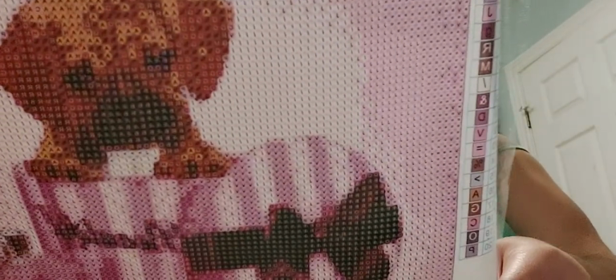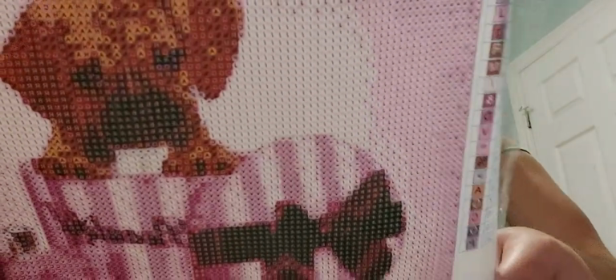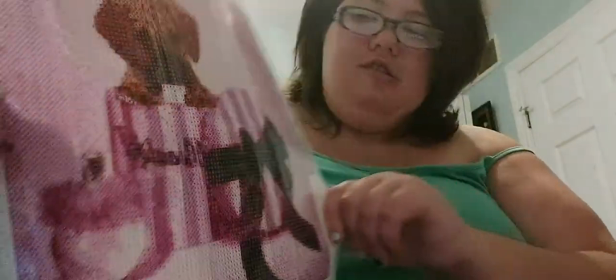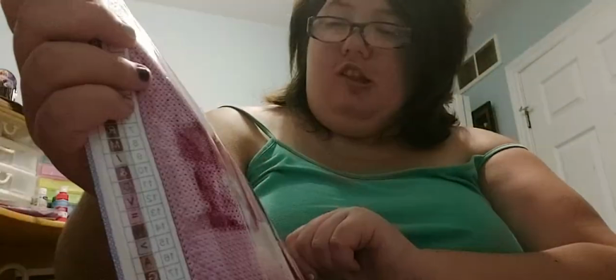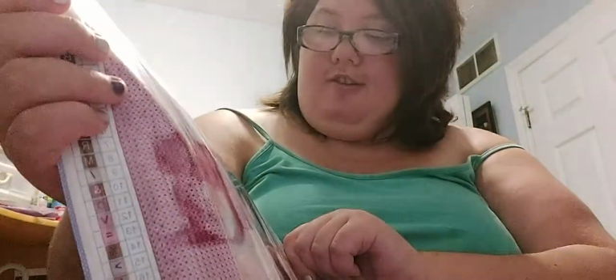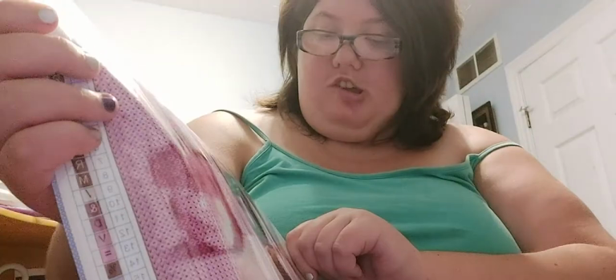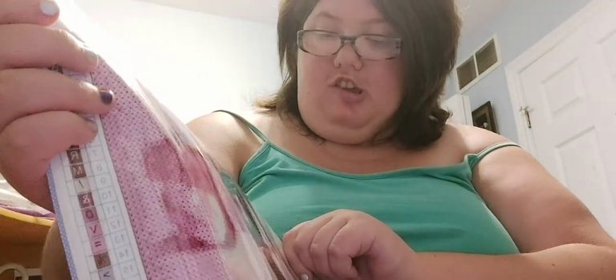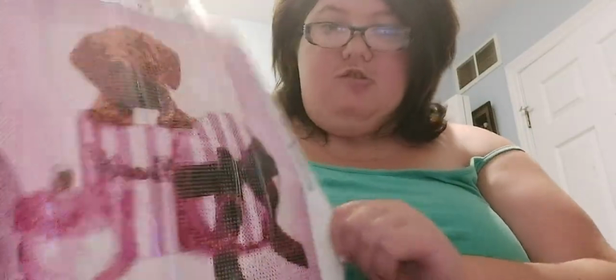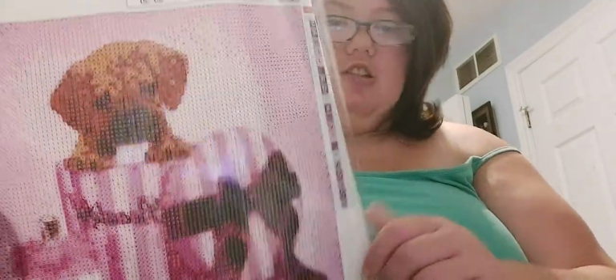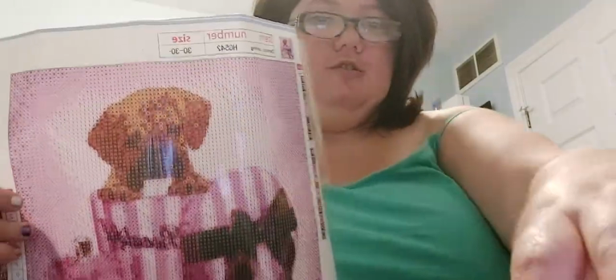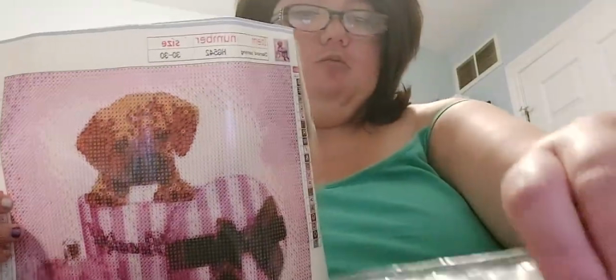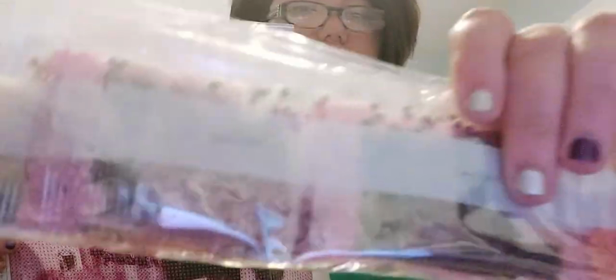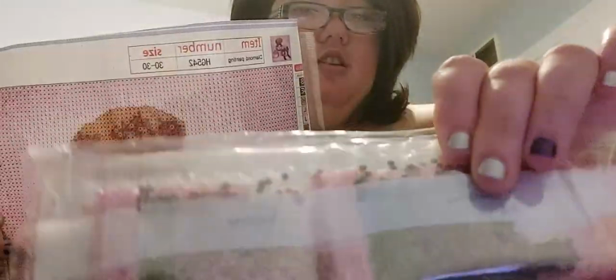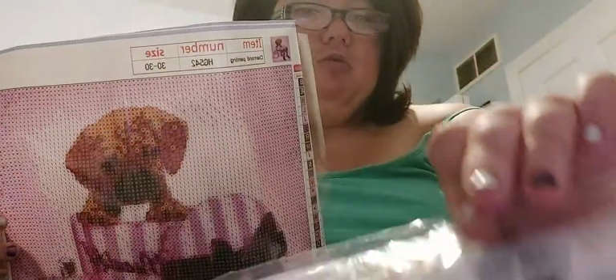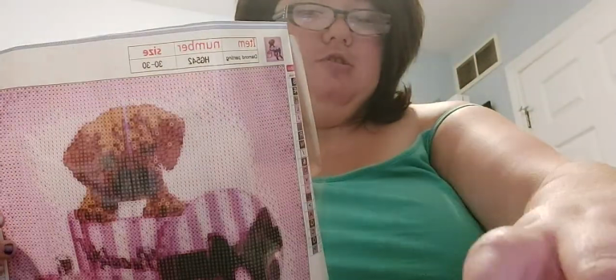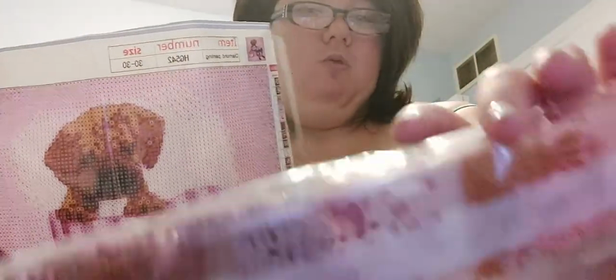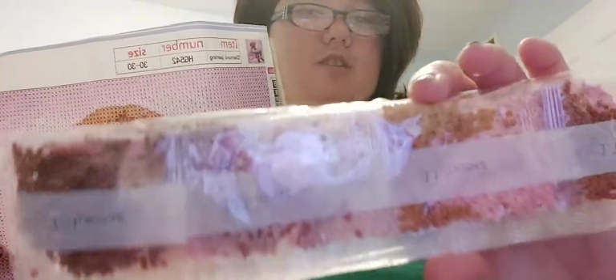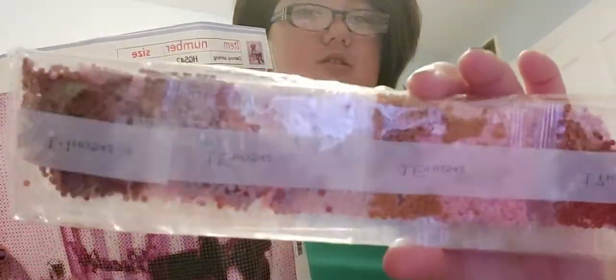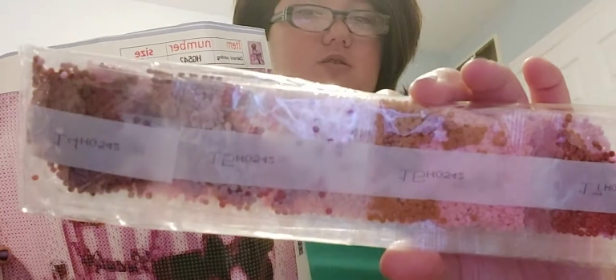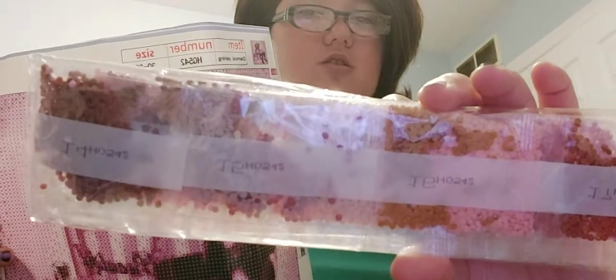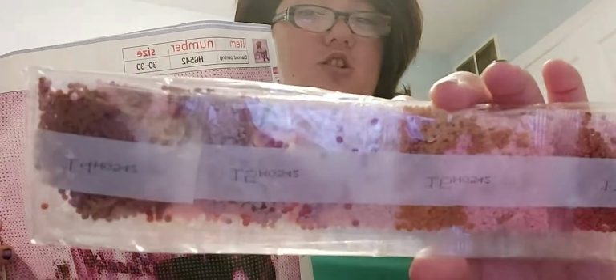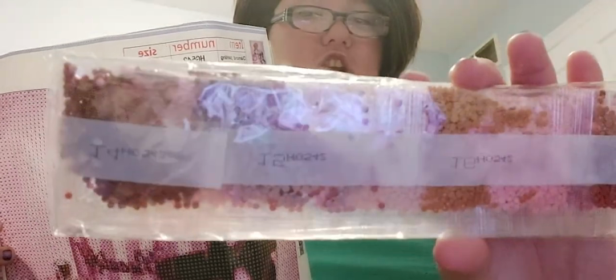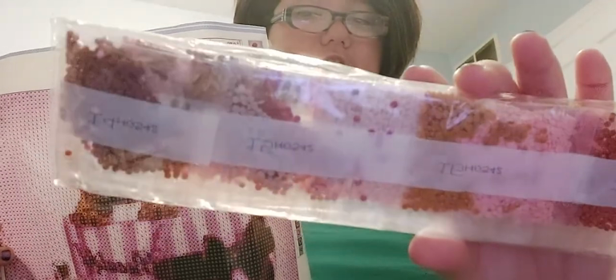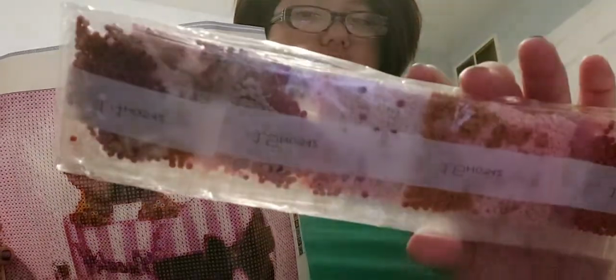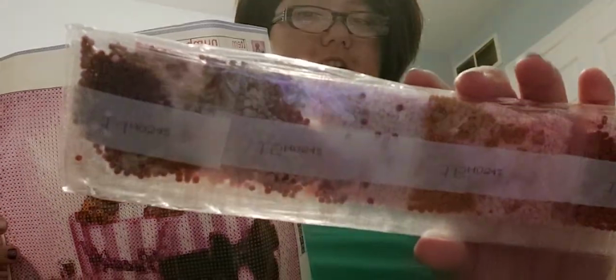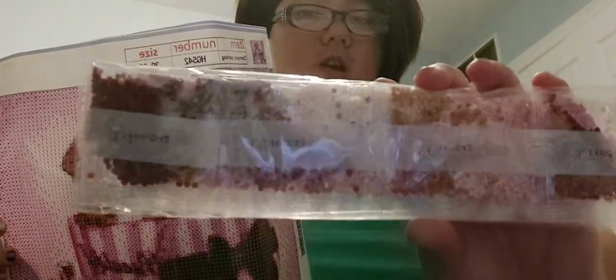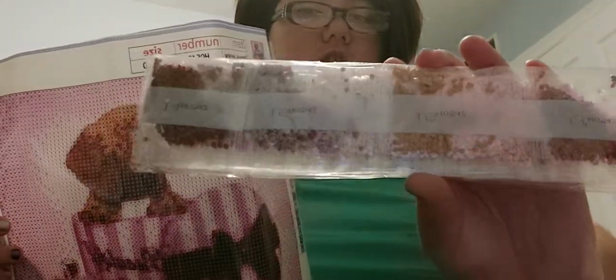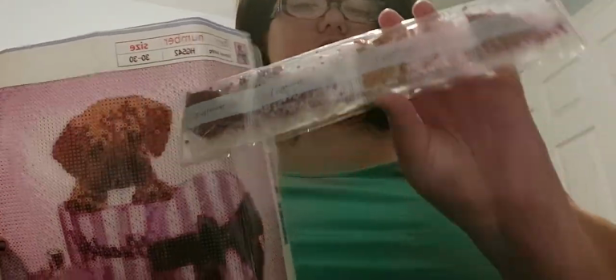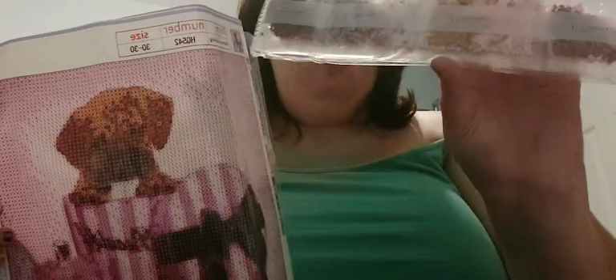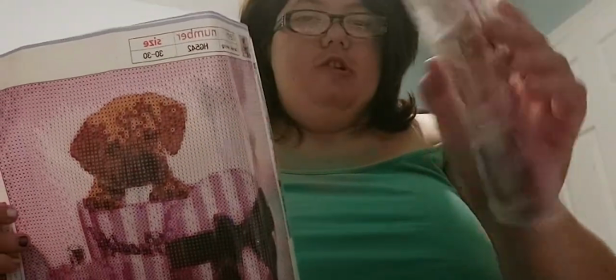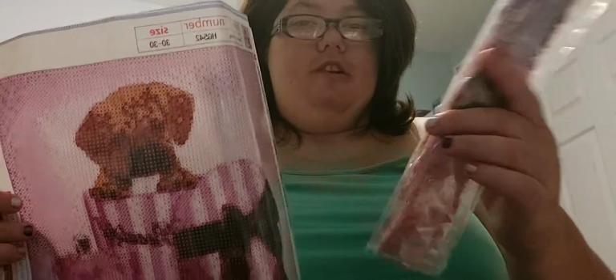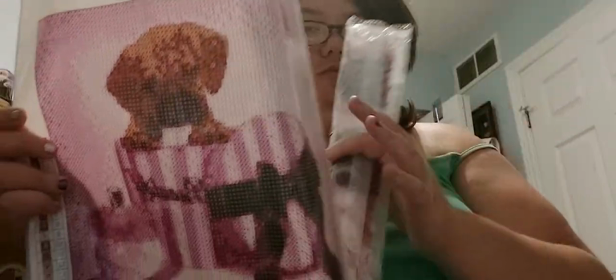Here's another one — it's a lot of color blocking. It's 20 colors, so you get pink, purple, white, burgundy, brown, and more different colors of pink.